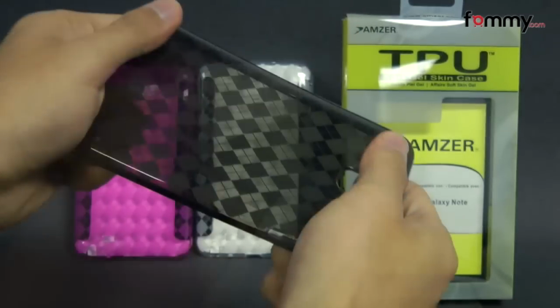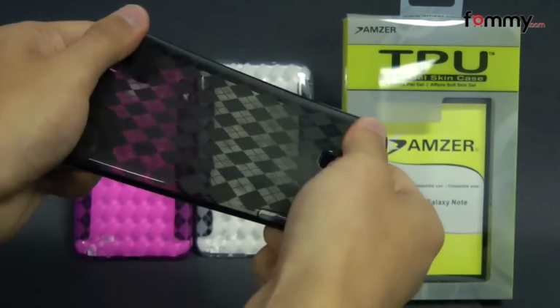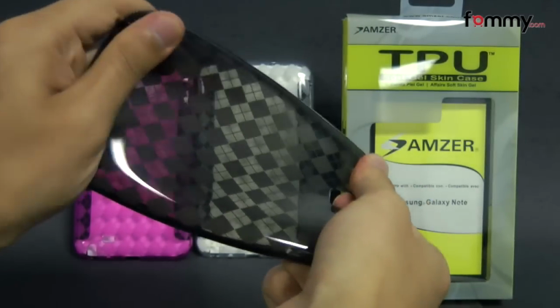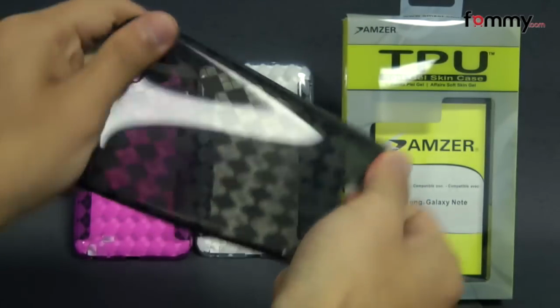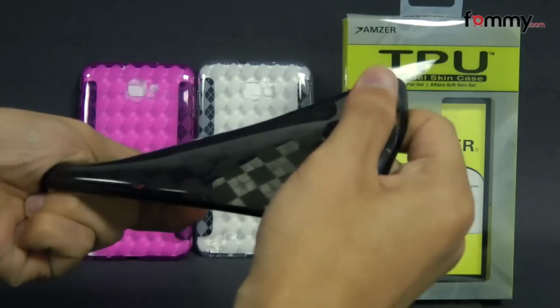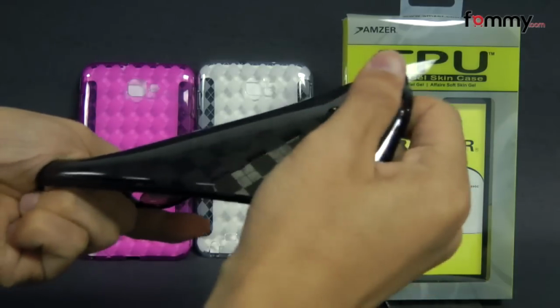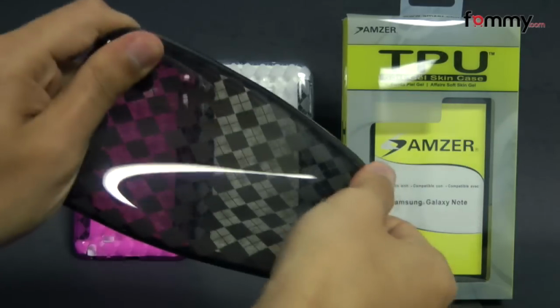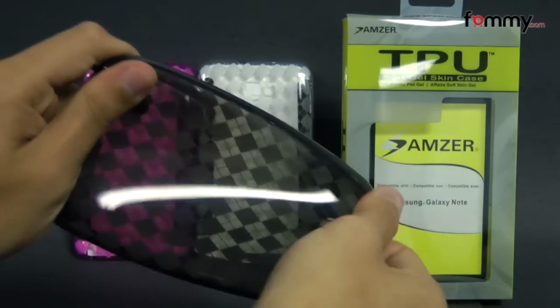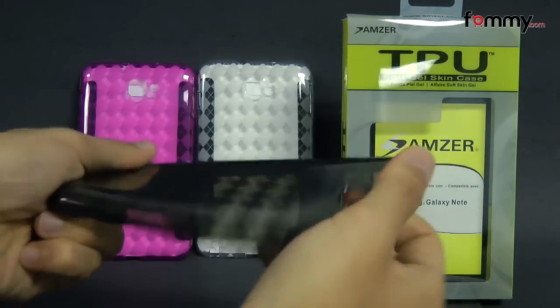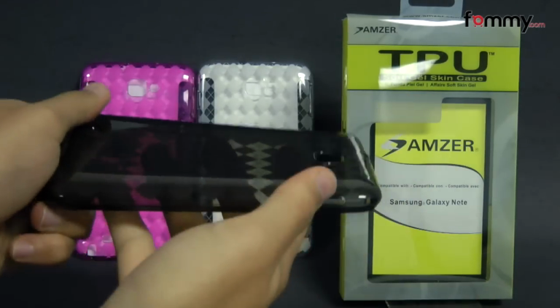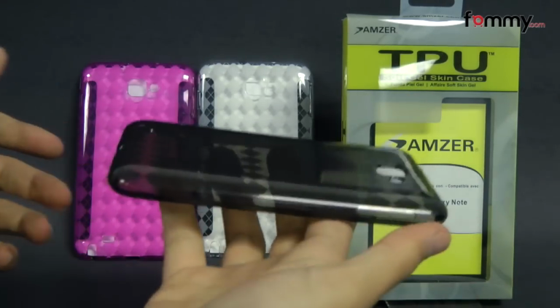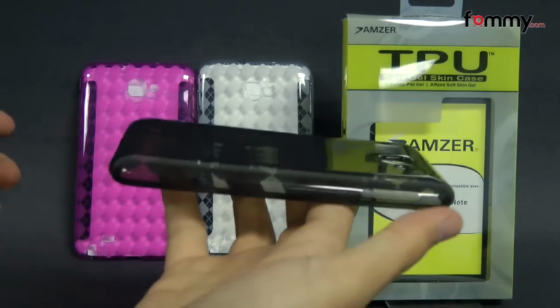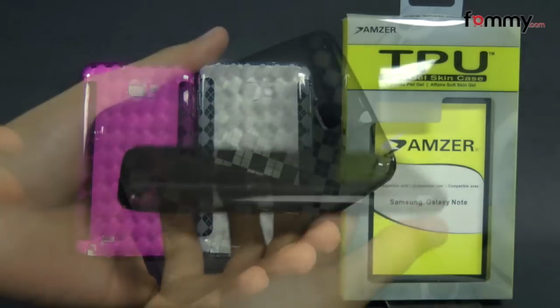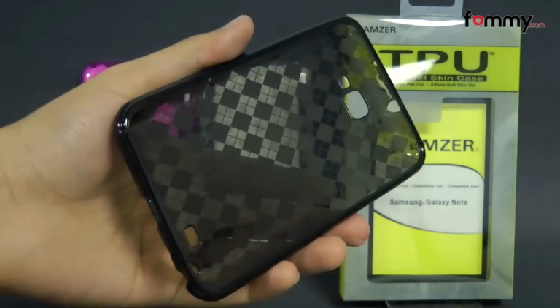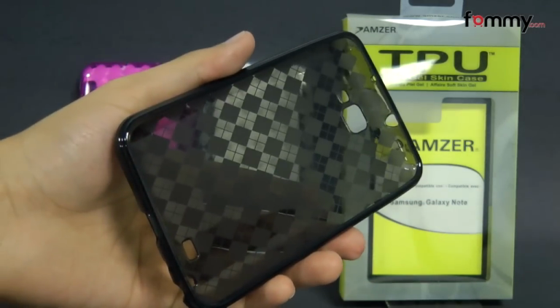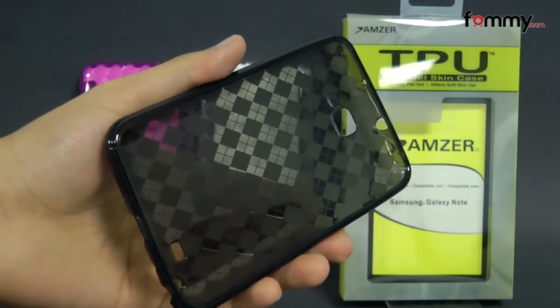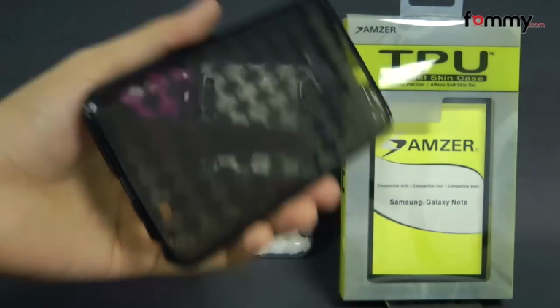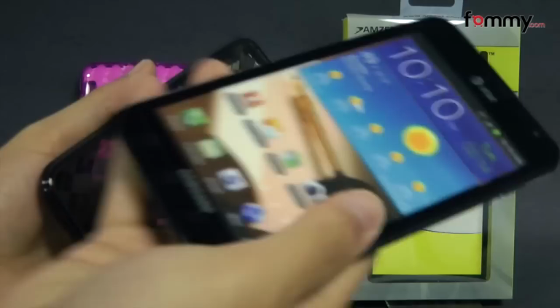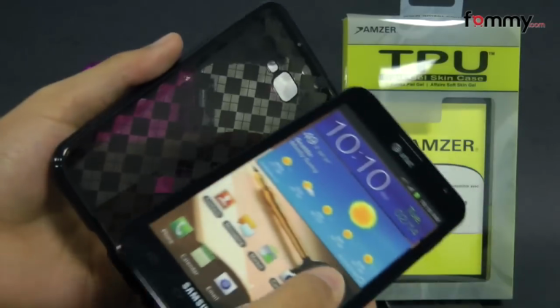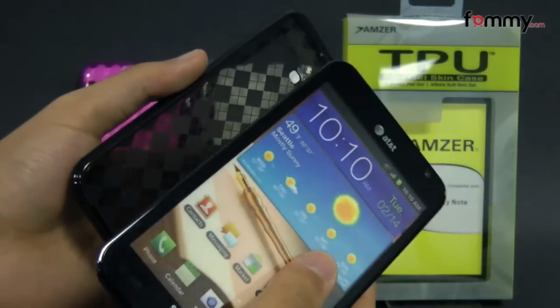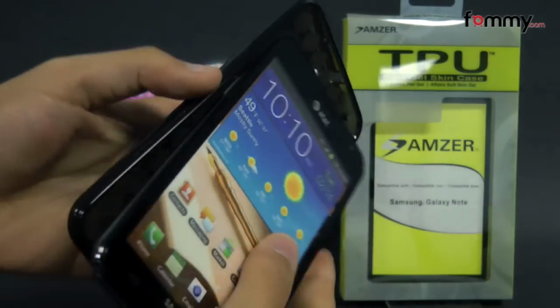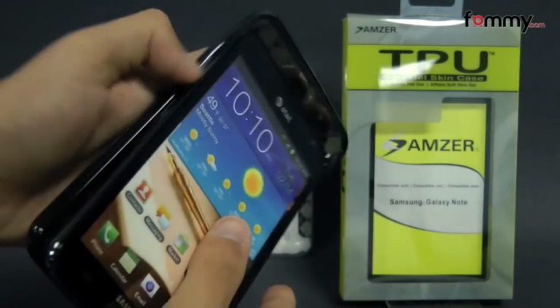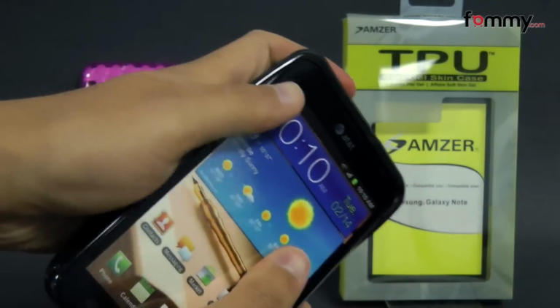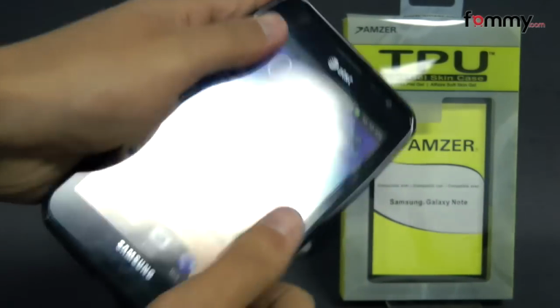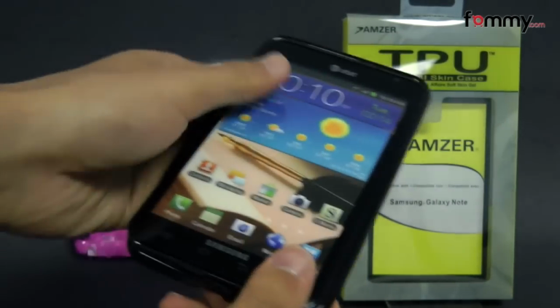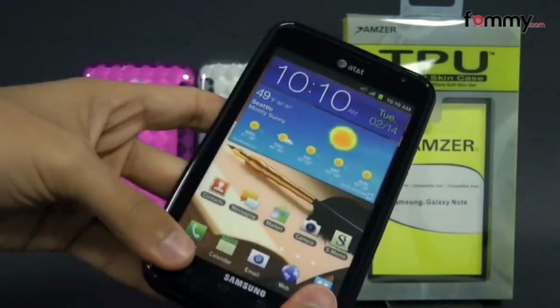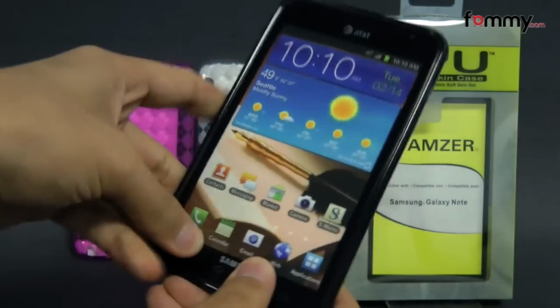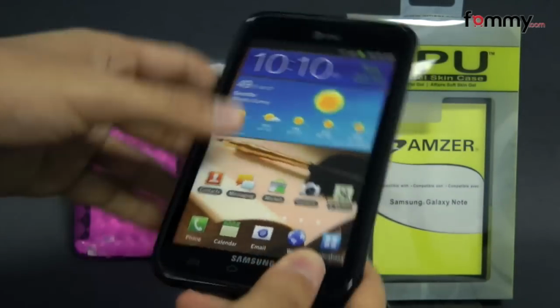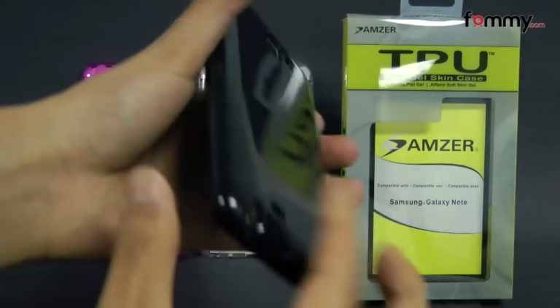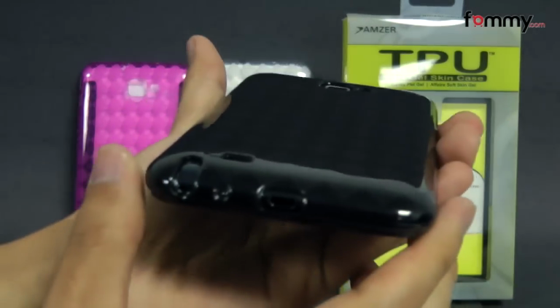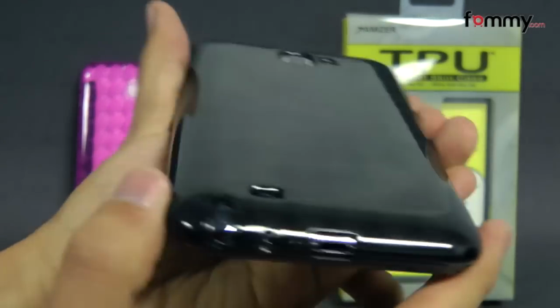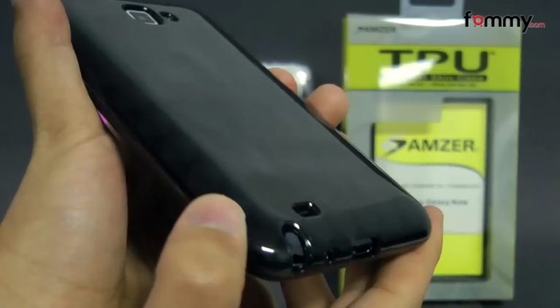The case feels really flexible and durable. It's lightweight and it's also really easy to install — just take your Galaxy Note and slip the TPU skin right over it. After that you're pretty much good to go.